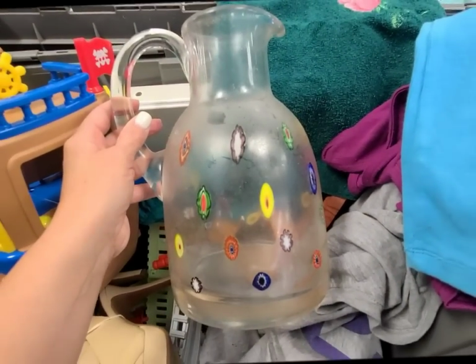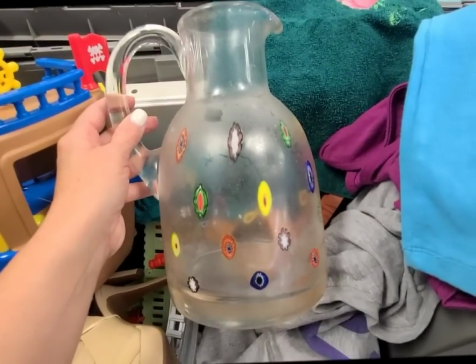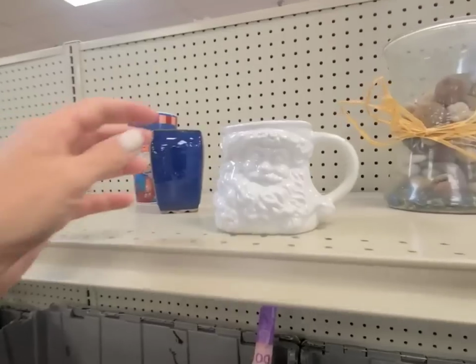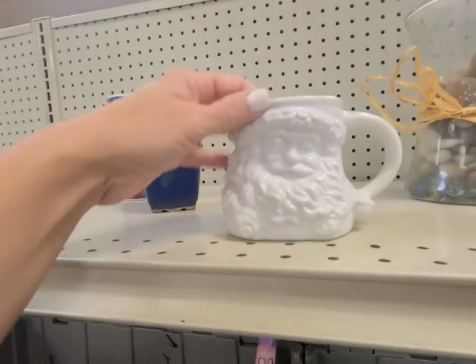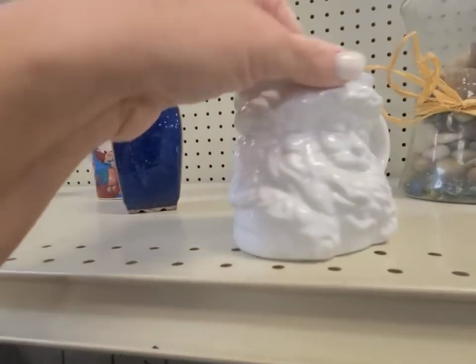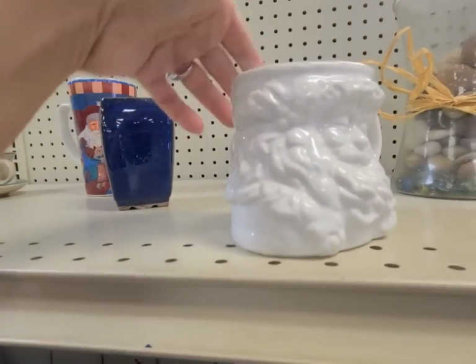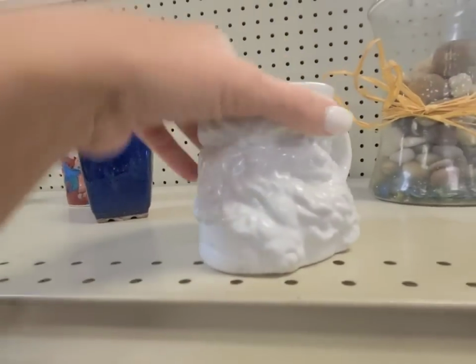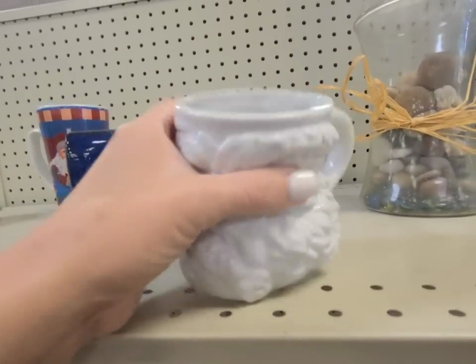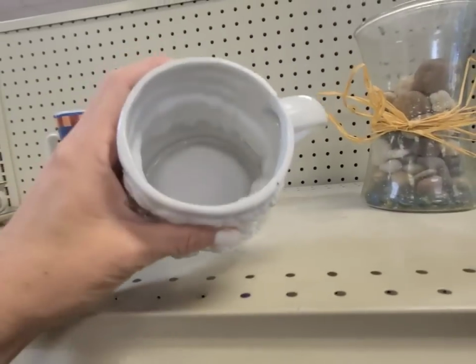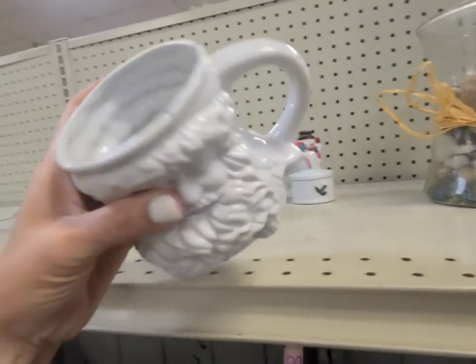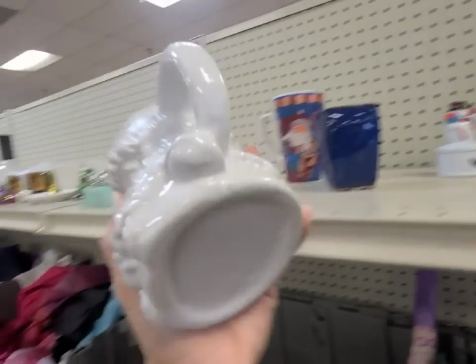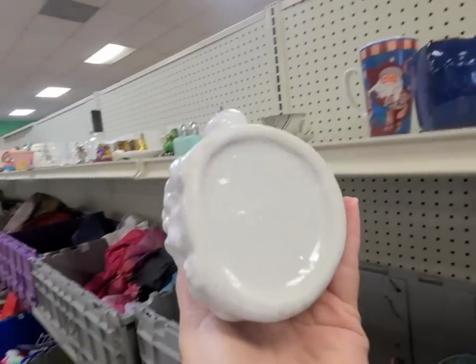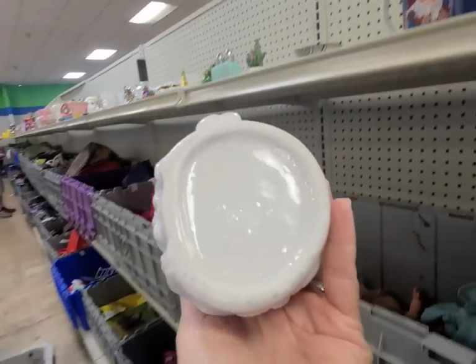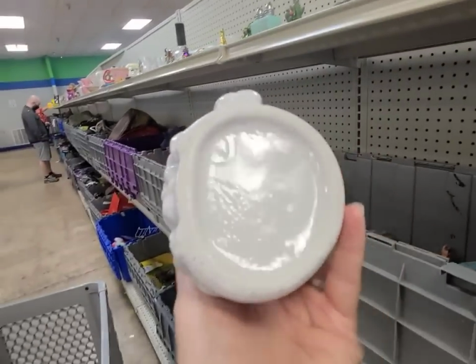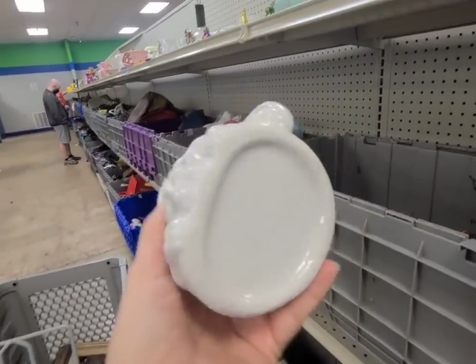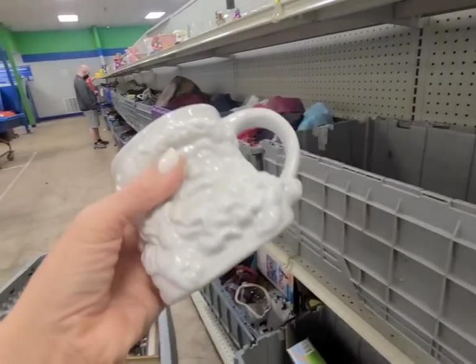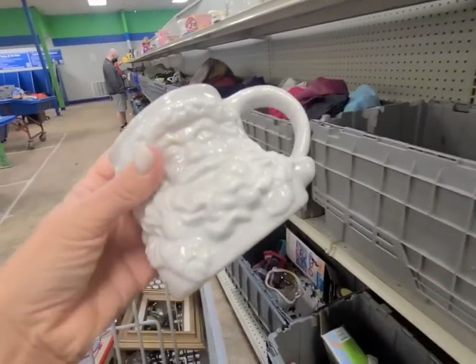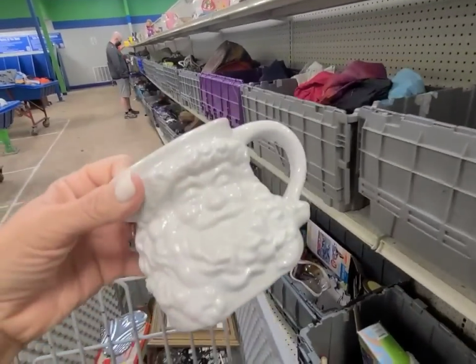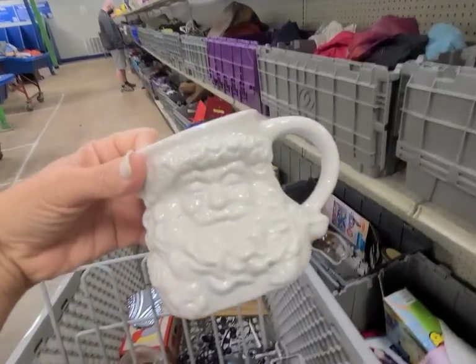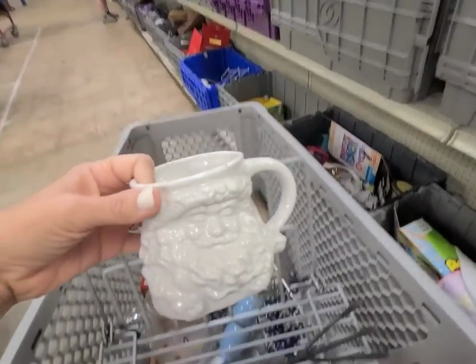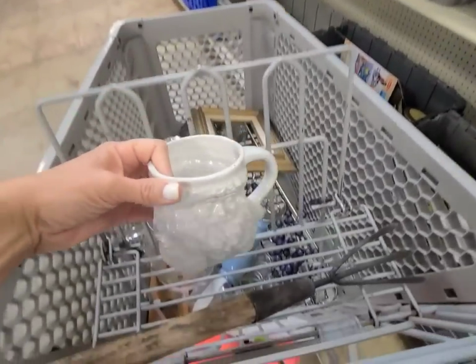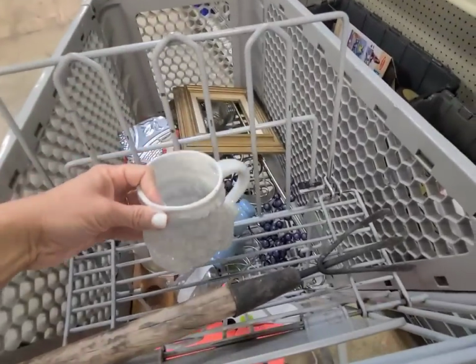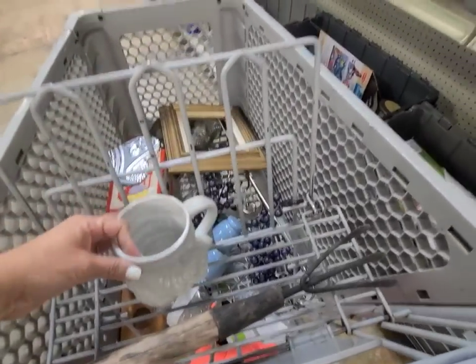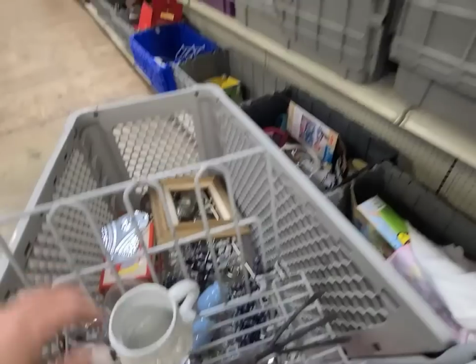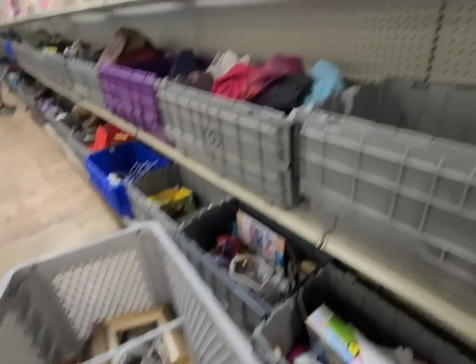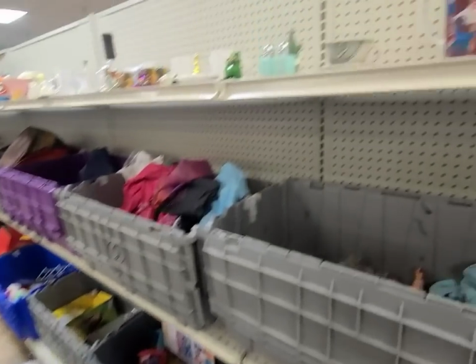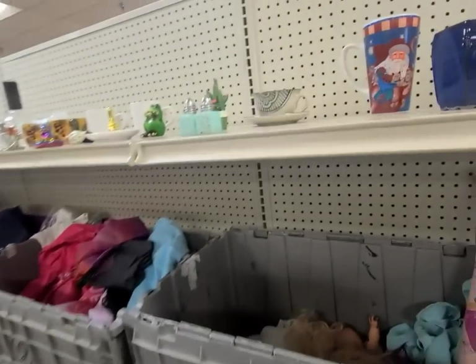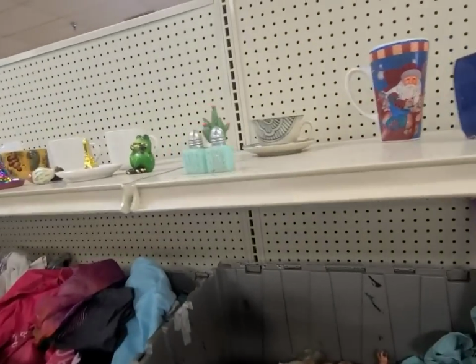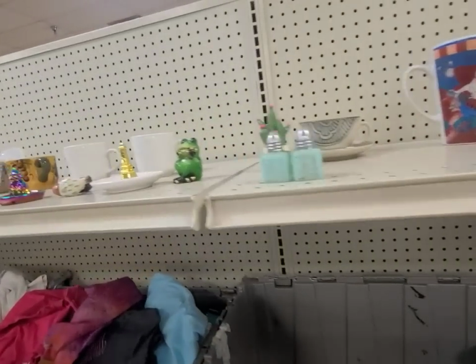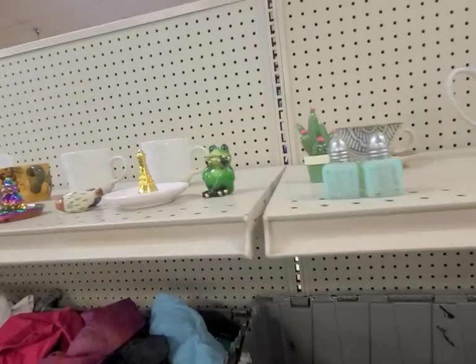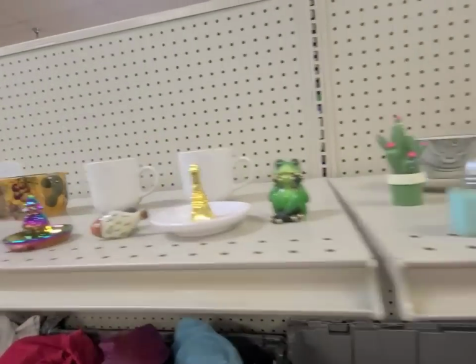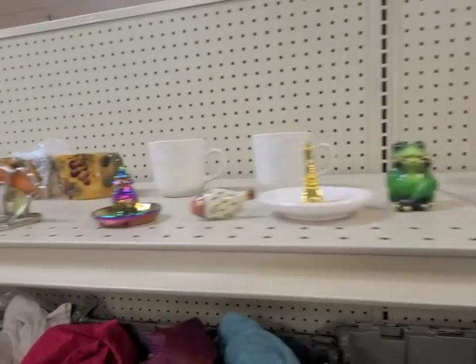What do y'all think? Look at this white Santa mug — I don't see any chips, also don't see any markings, but he is super cute. I'm gonna go ahead and get him. See what else is up here.